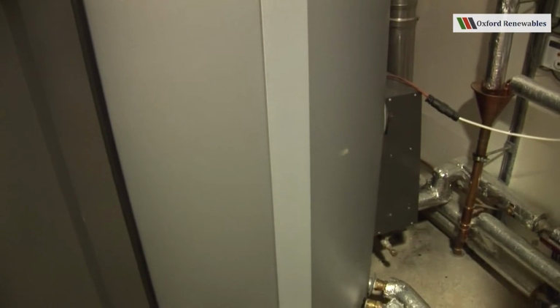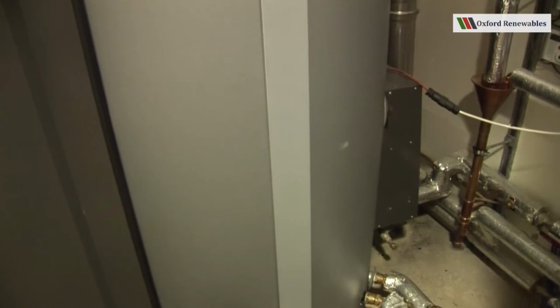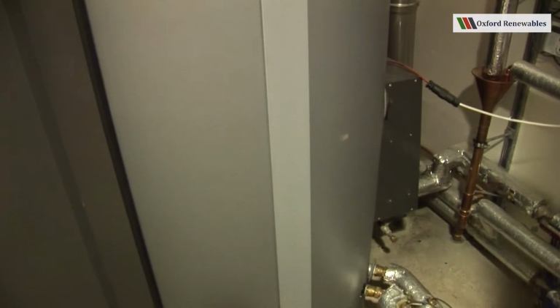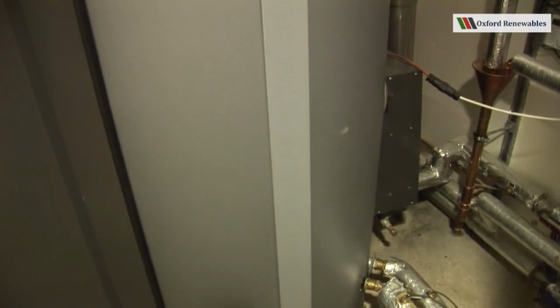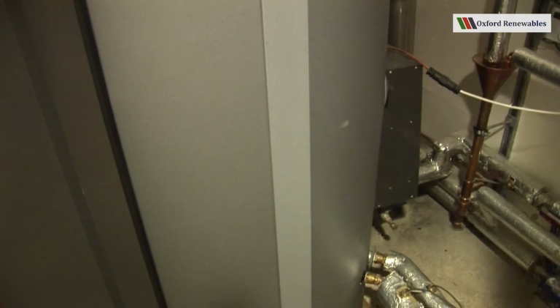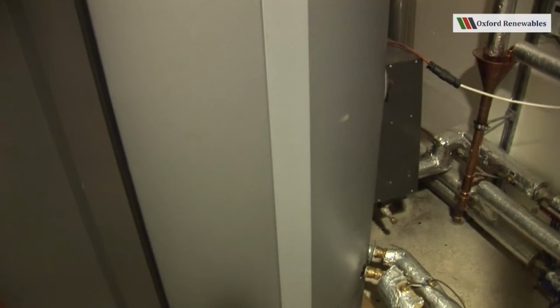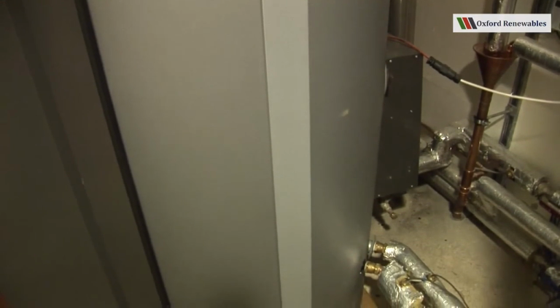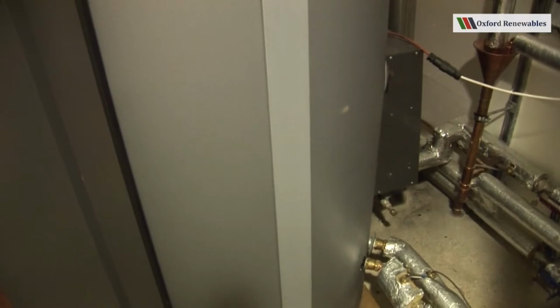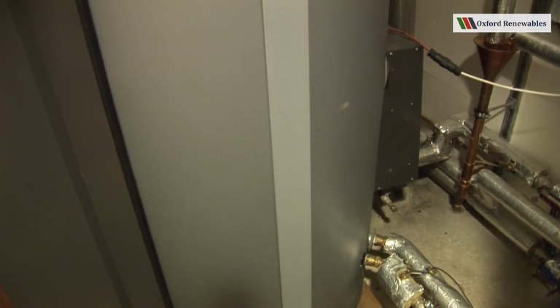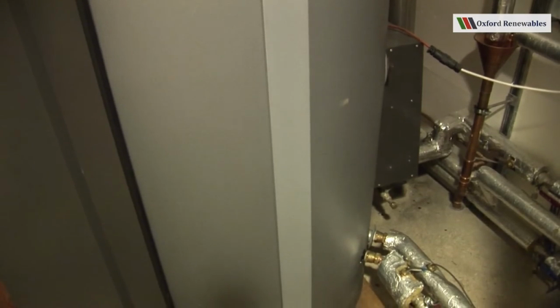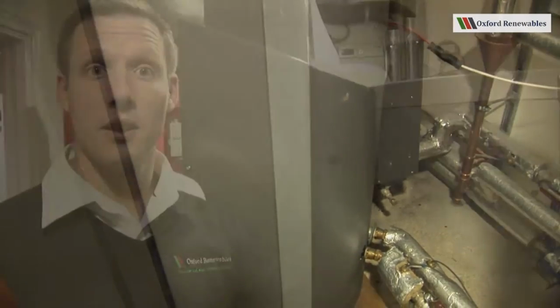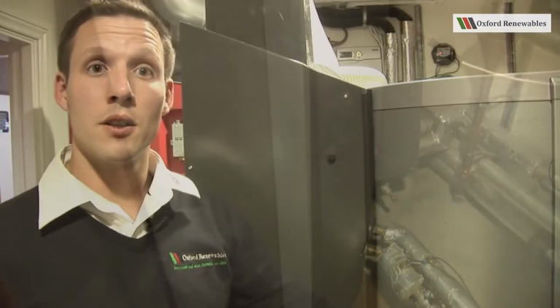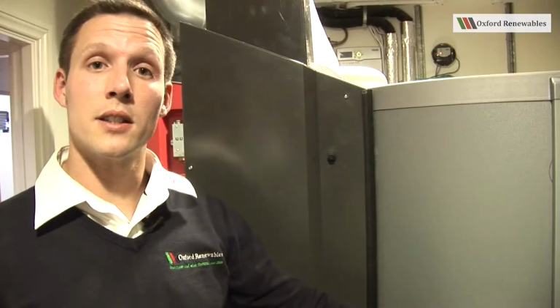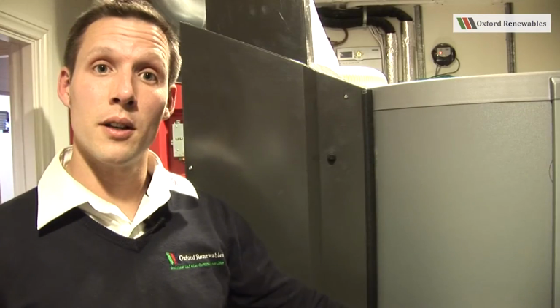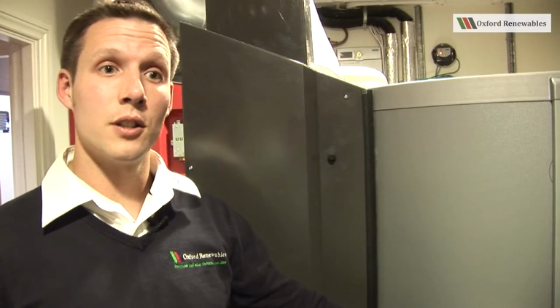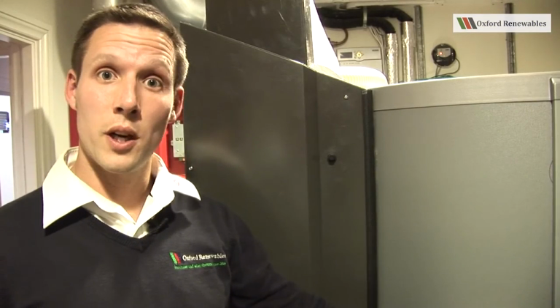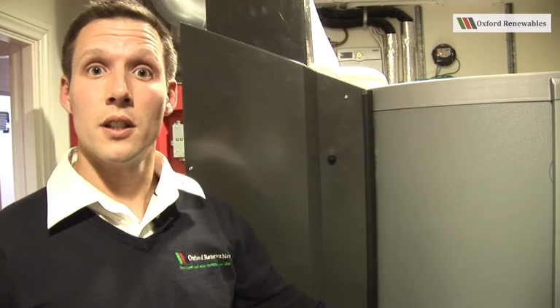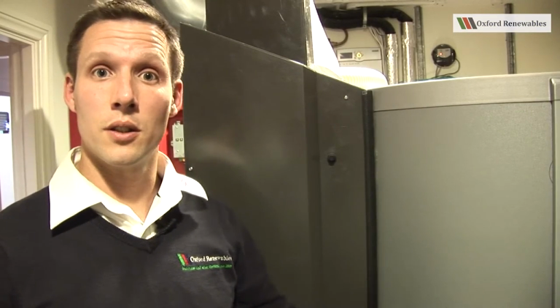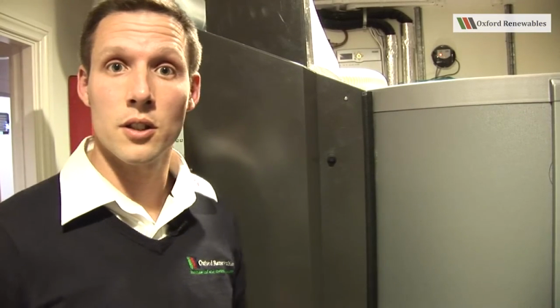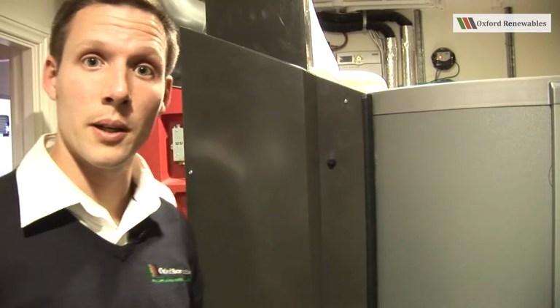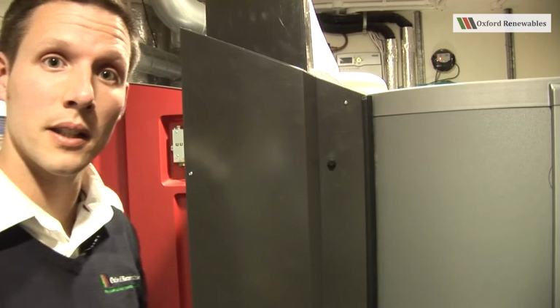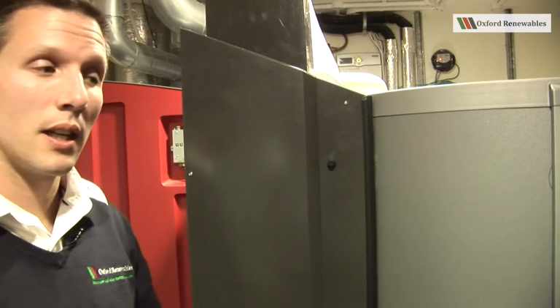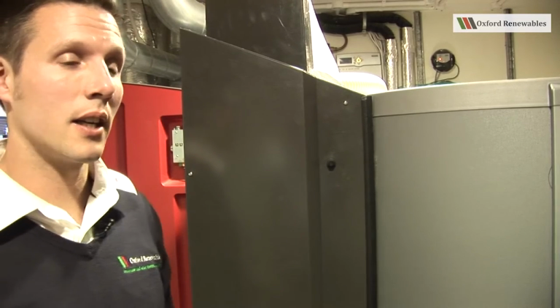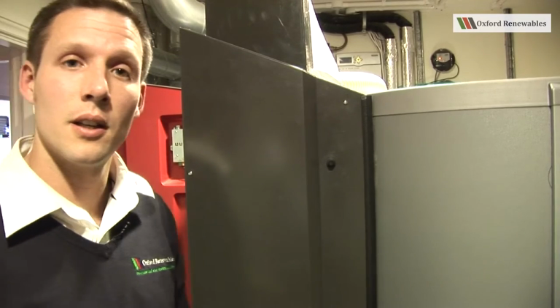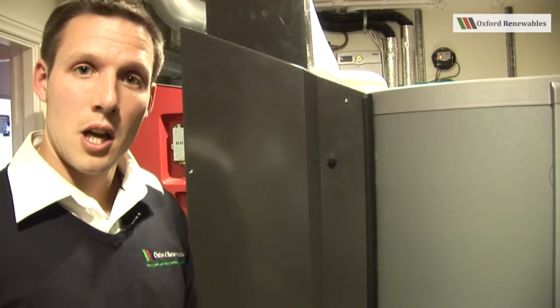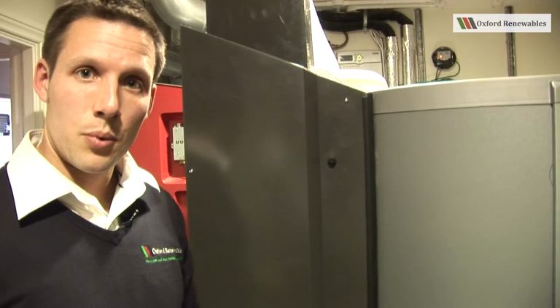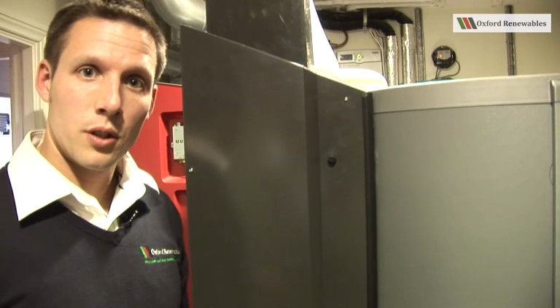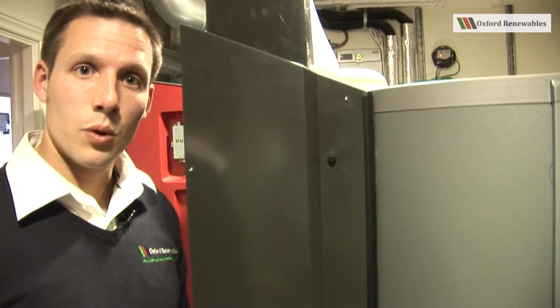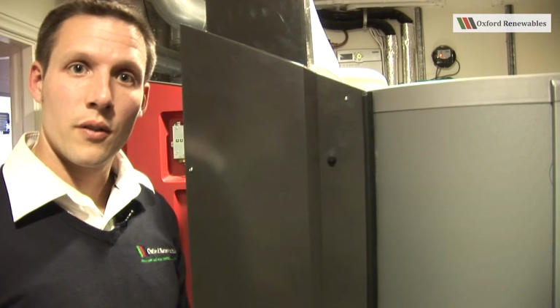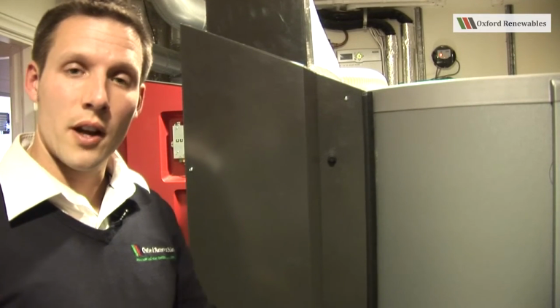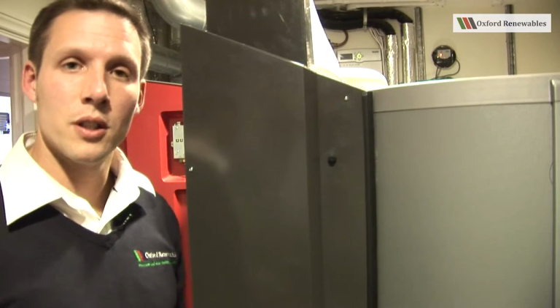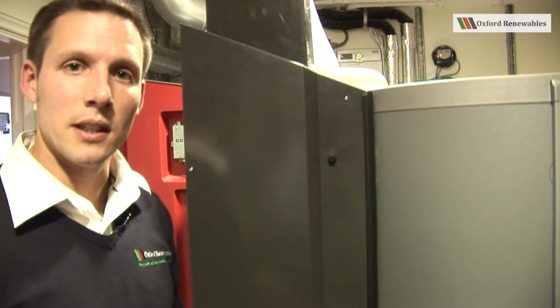It also has the facility to connect an immersion heater so that in the summer, should you wish, you could stop burning pellets and produce your hot water via the immersion heater.